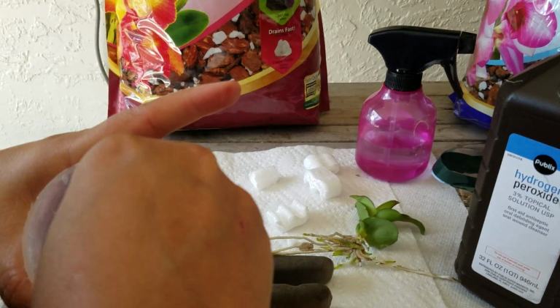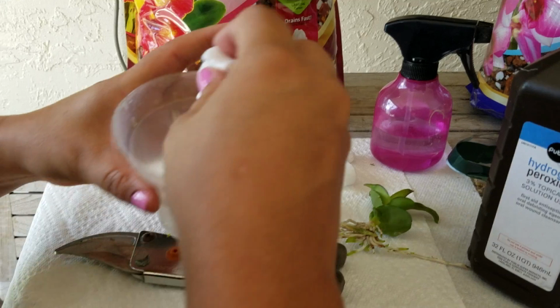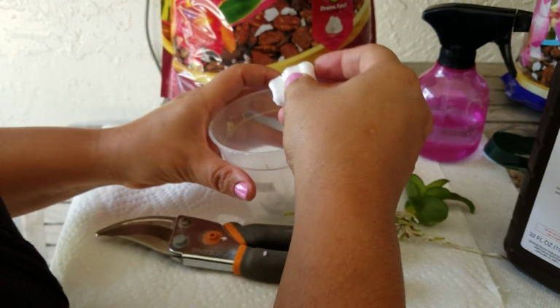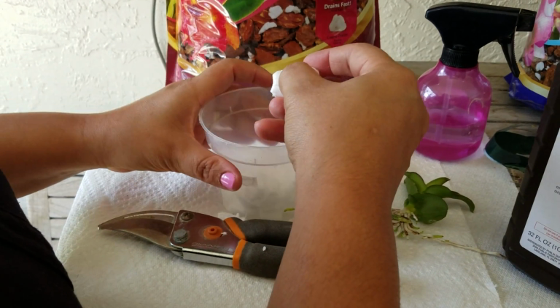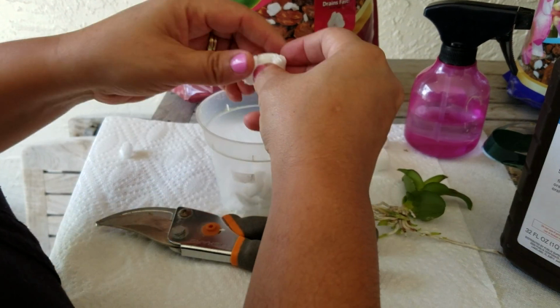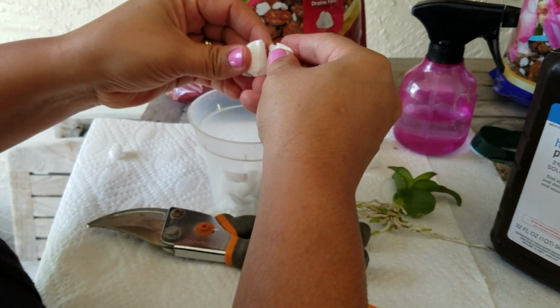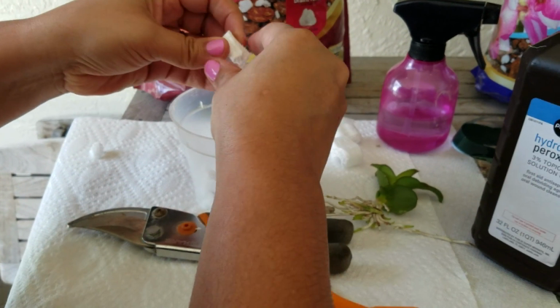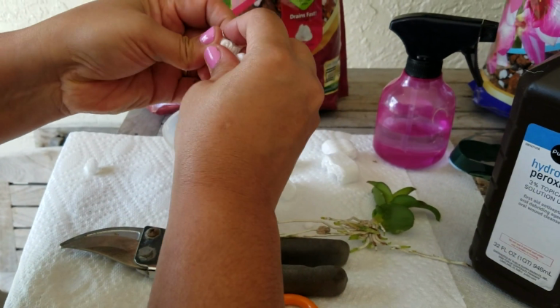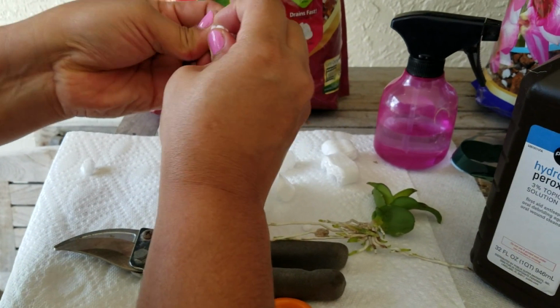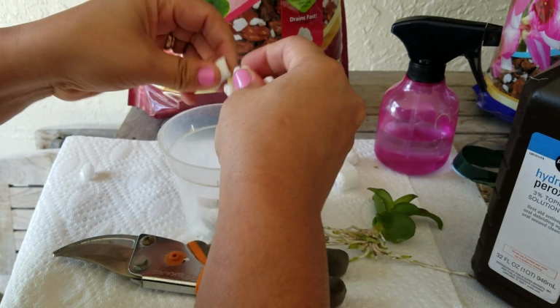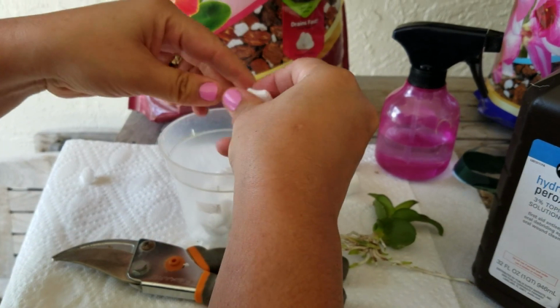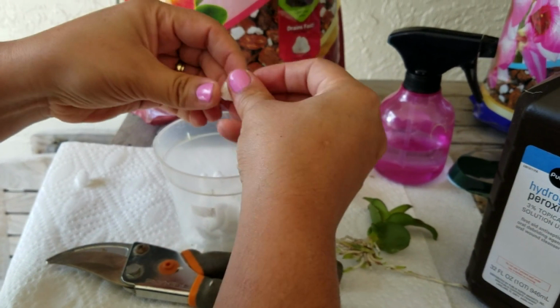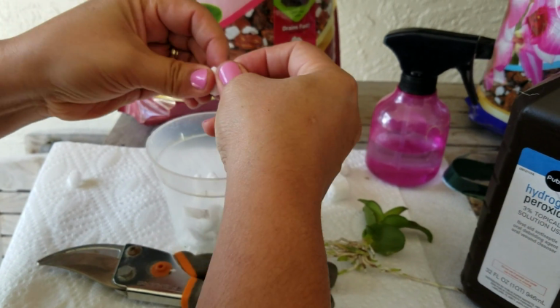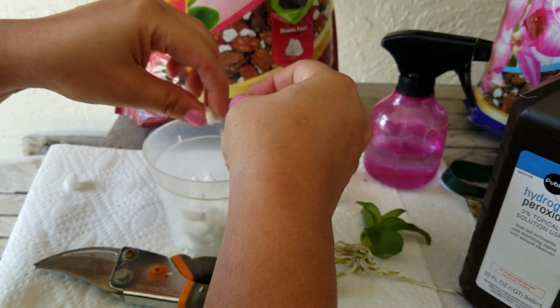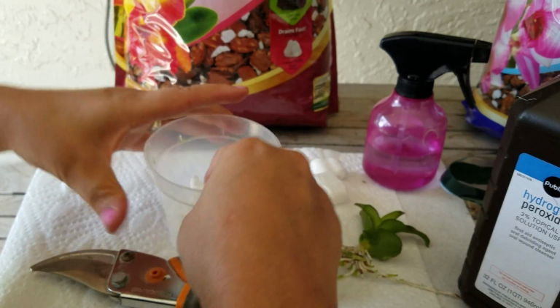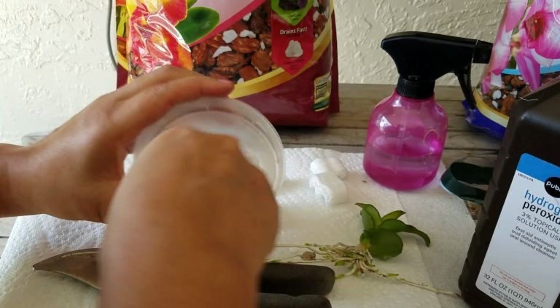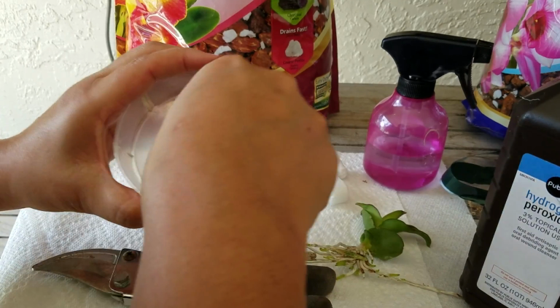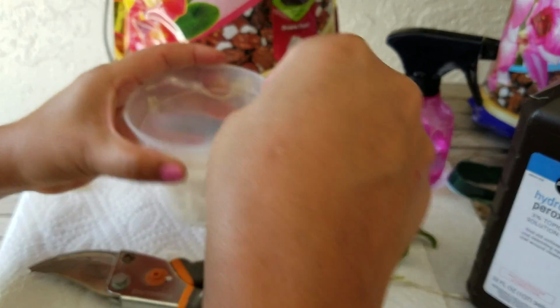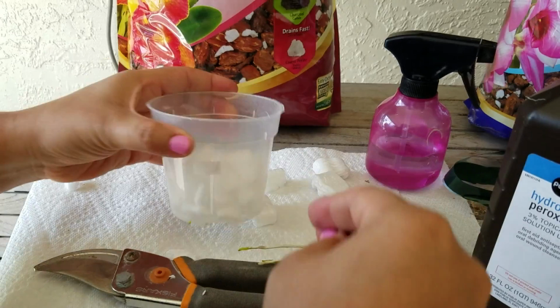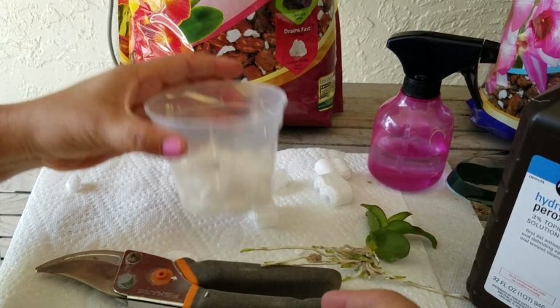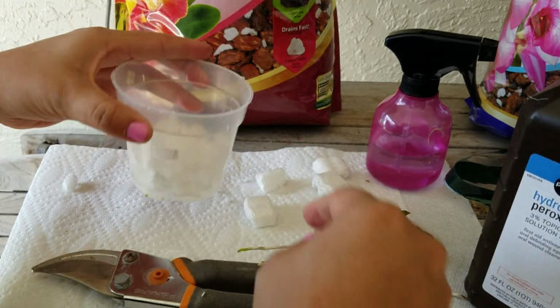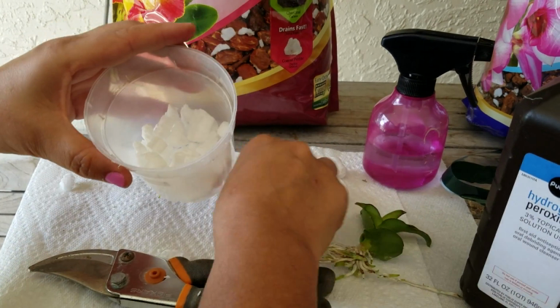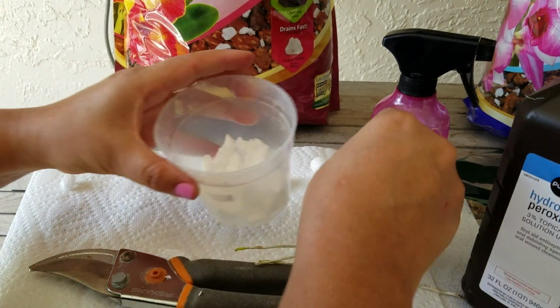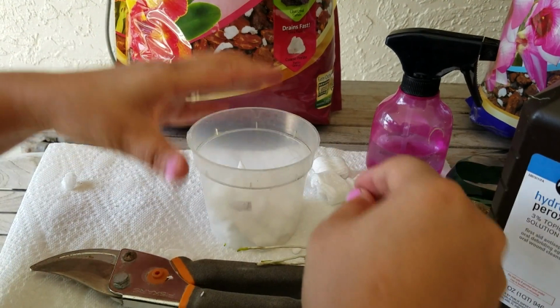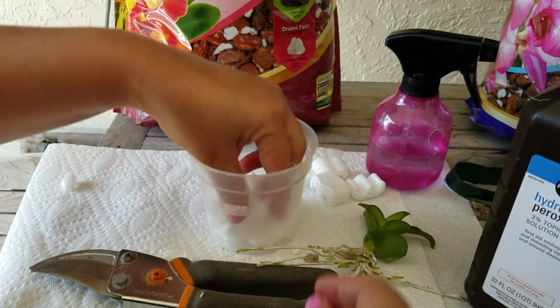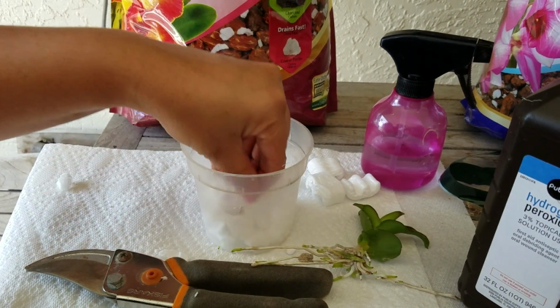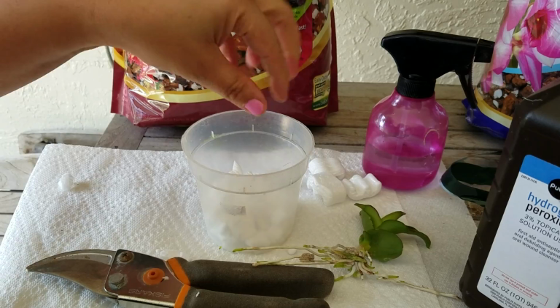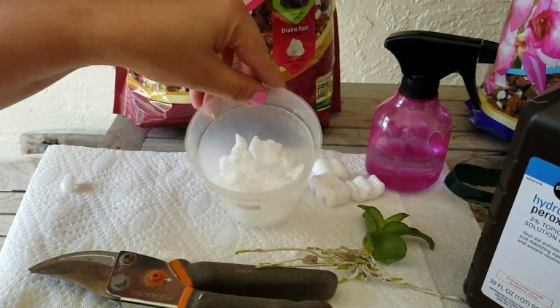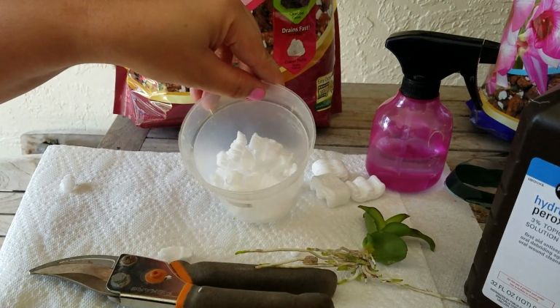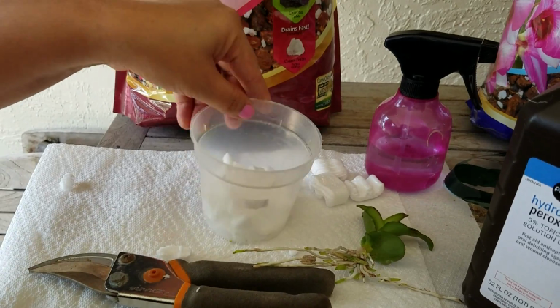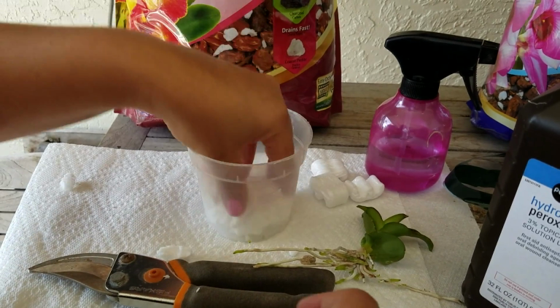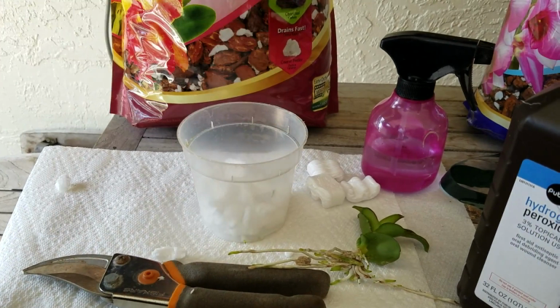Dendroniums don't like a lot of water — any kind of orchids, really. So you have to make sure that the root system gets a lot of air and the water drains out, otherwise you're going to have rot root disease.